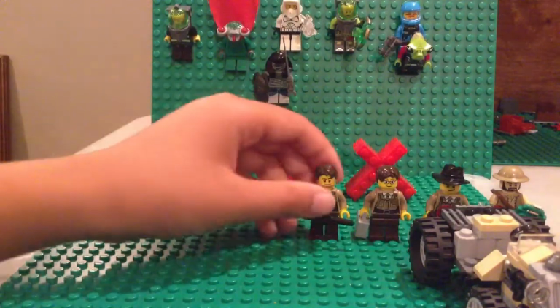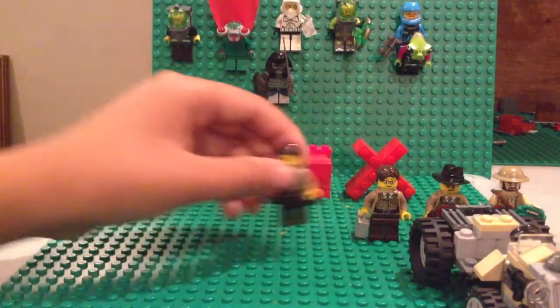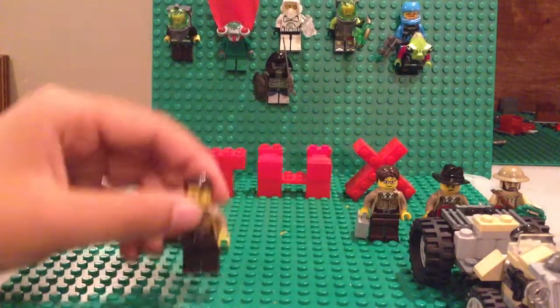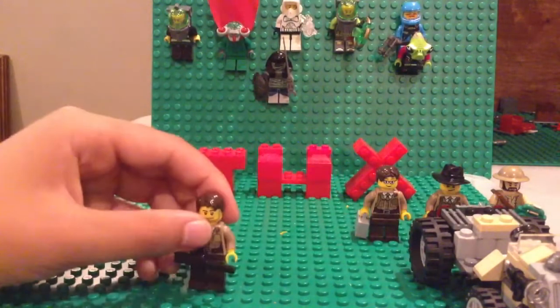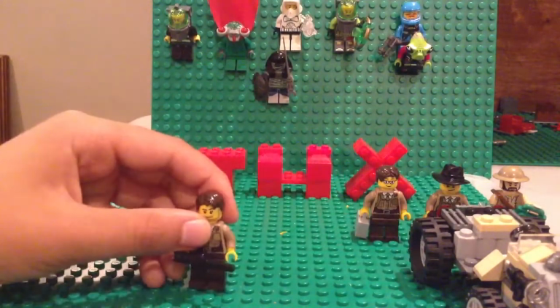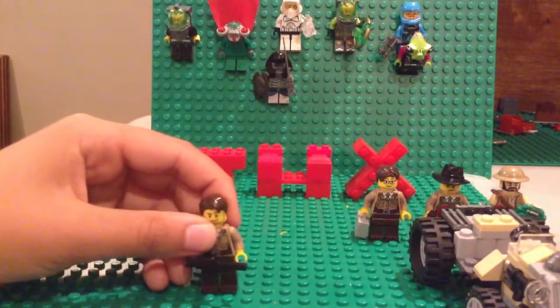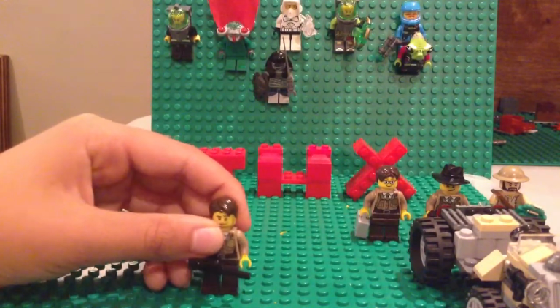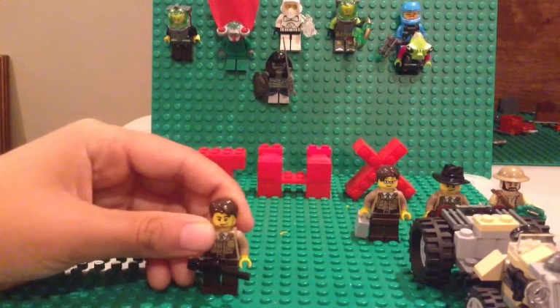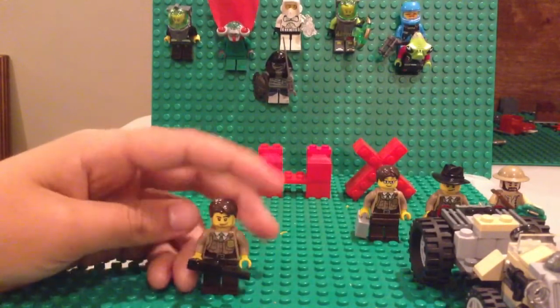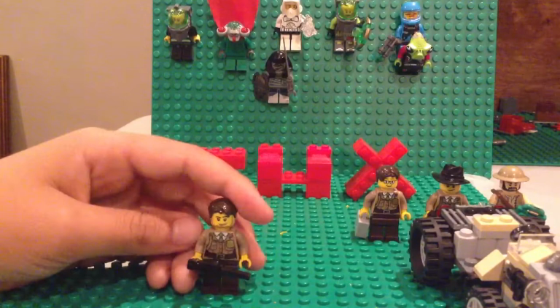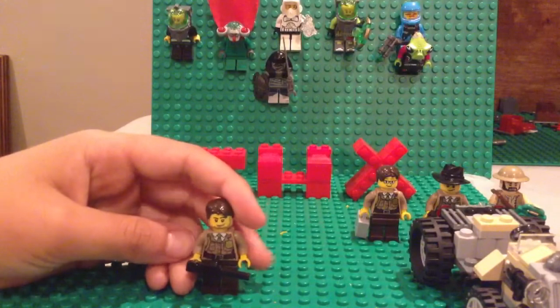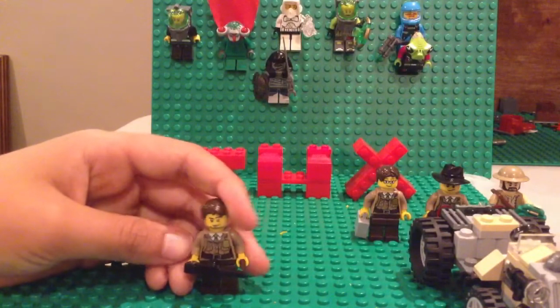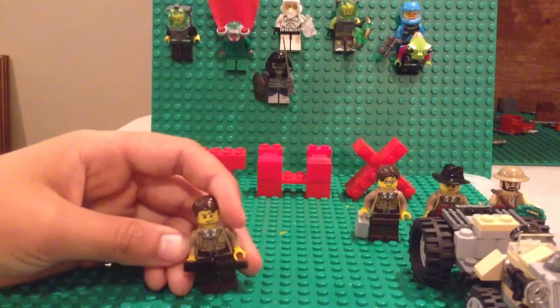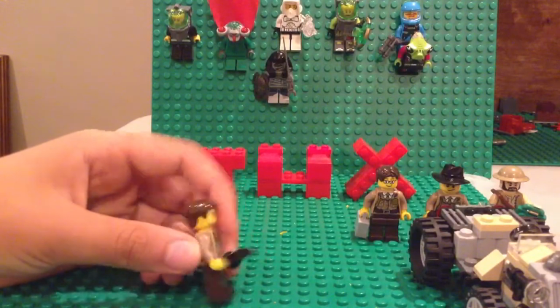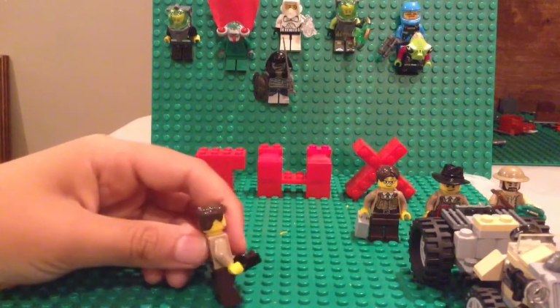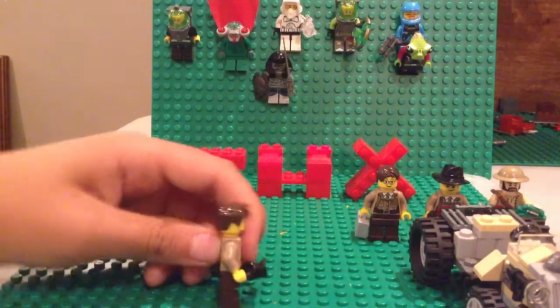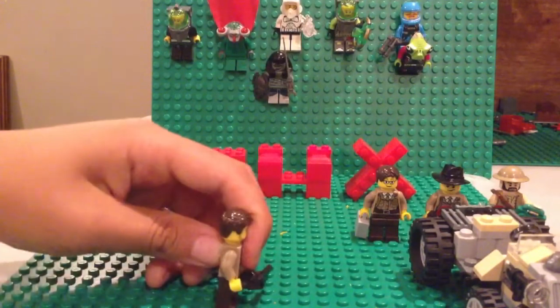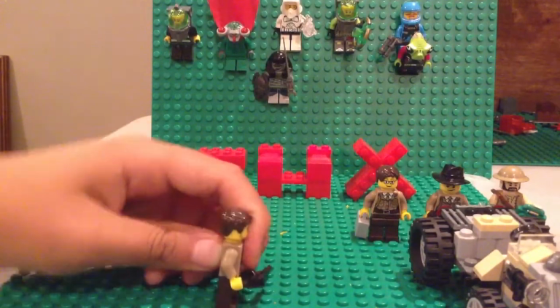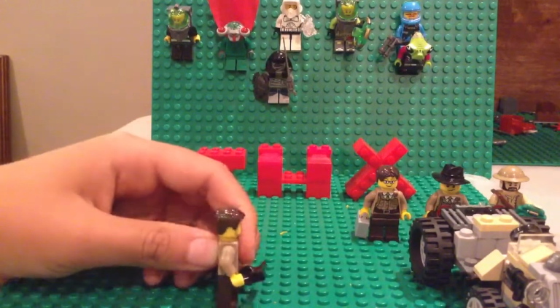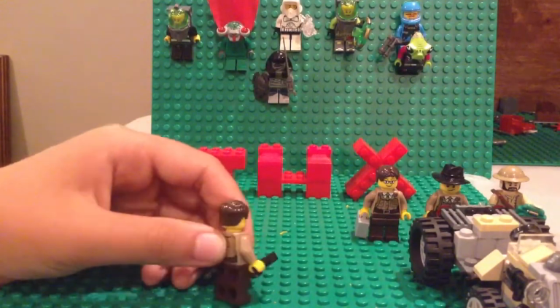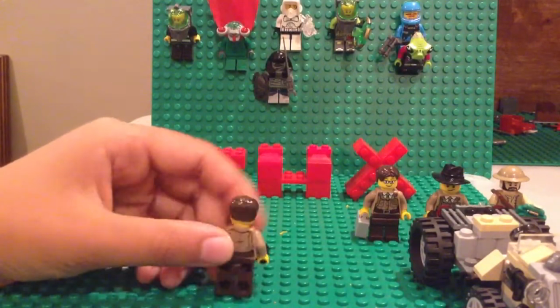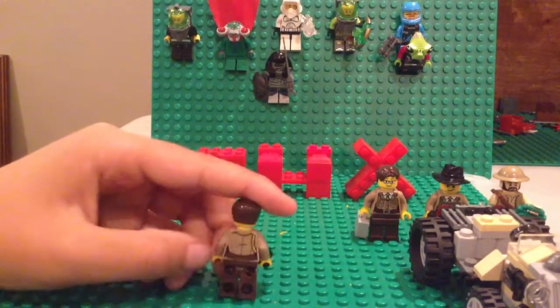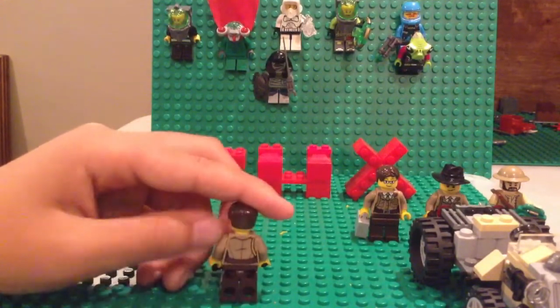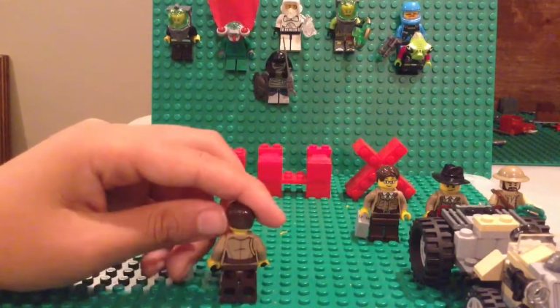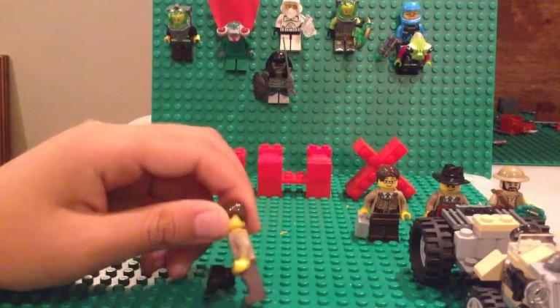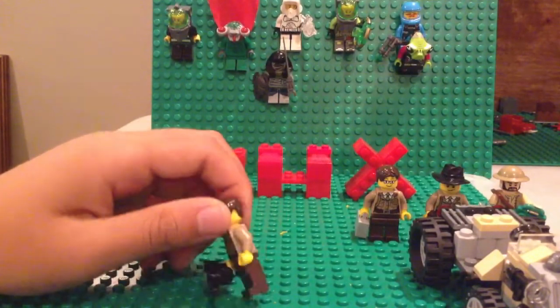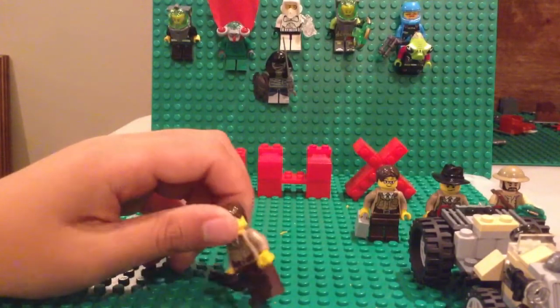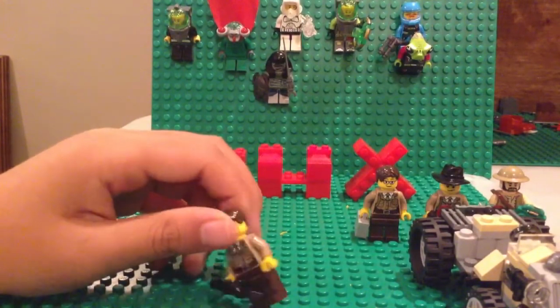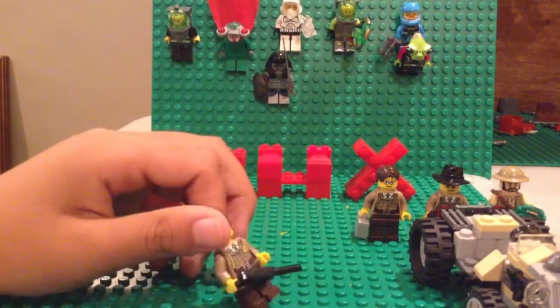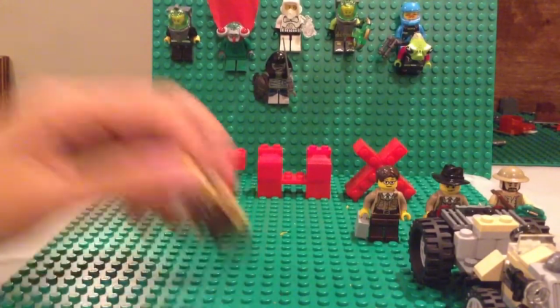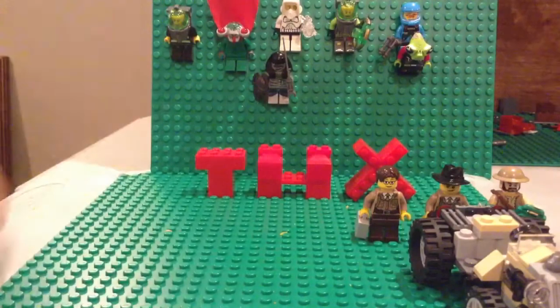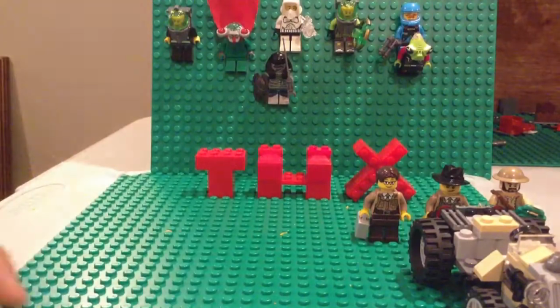This guy with the tommy gun — he's one of my favorite guys. I got him at Legoland. There, that's him.